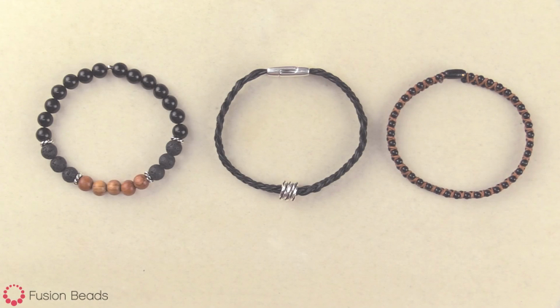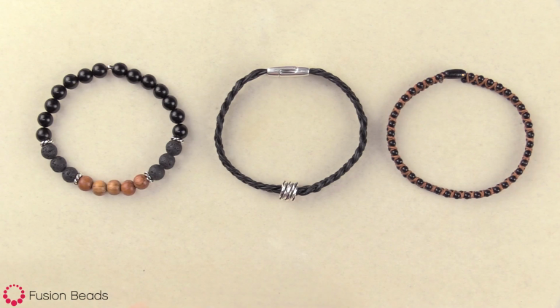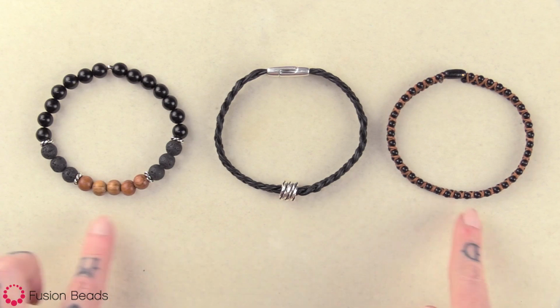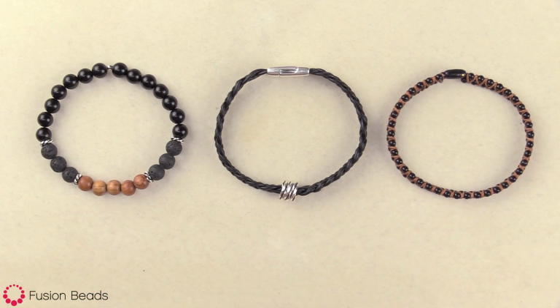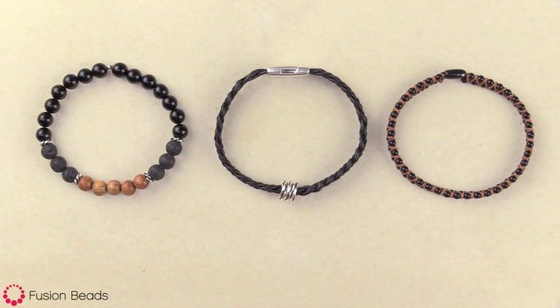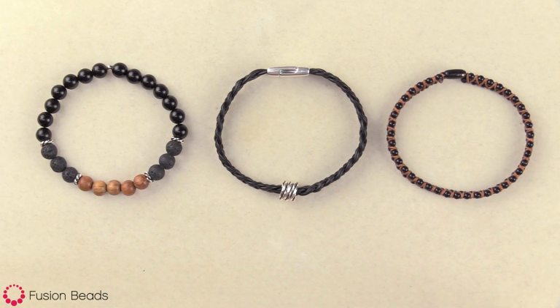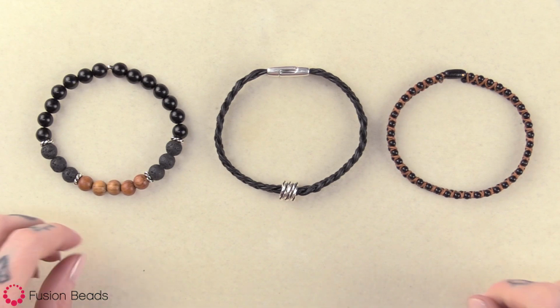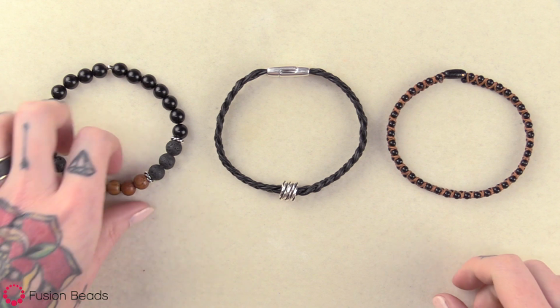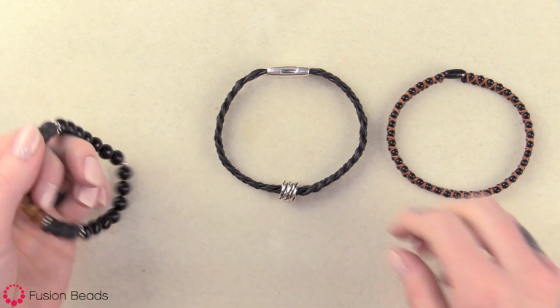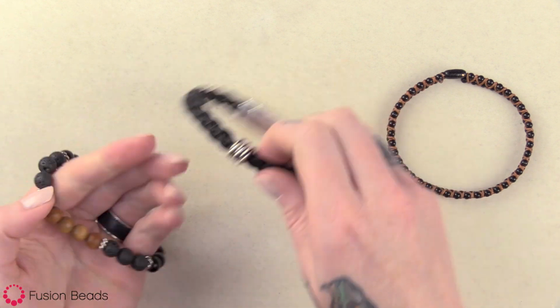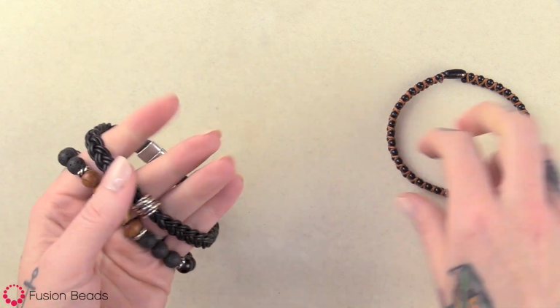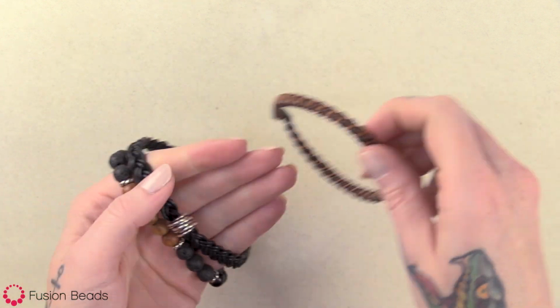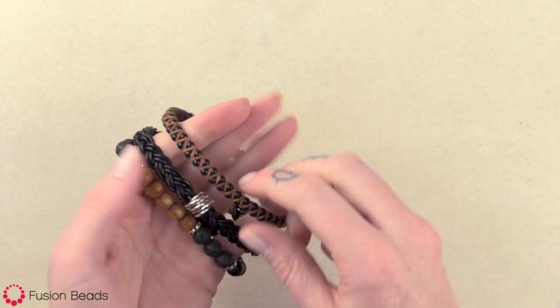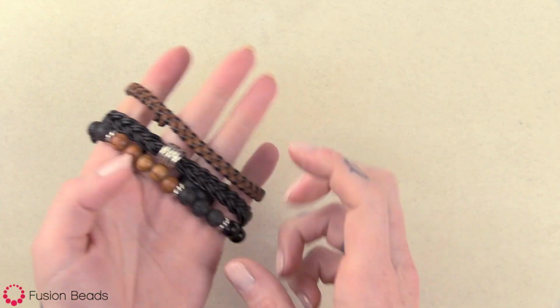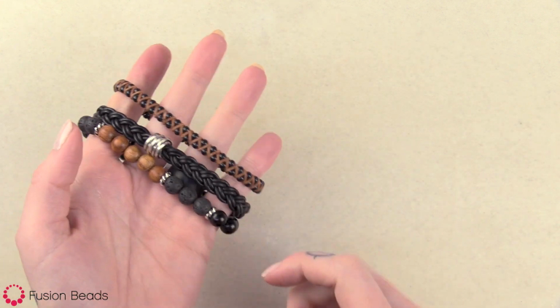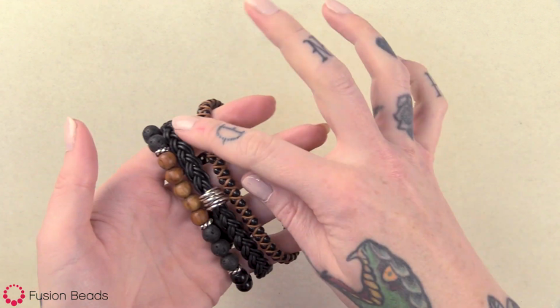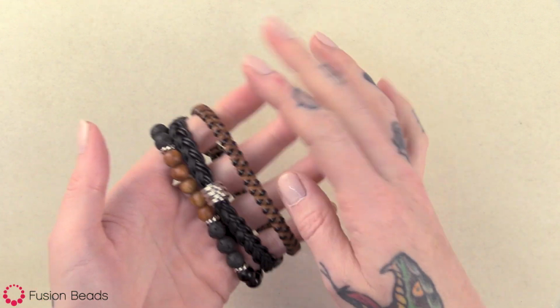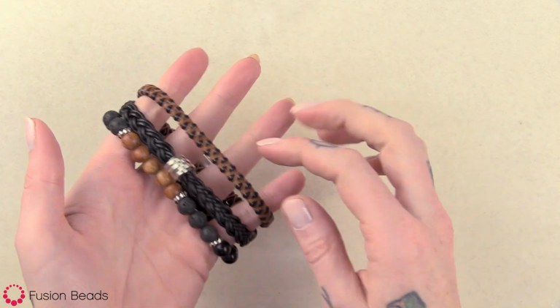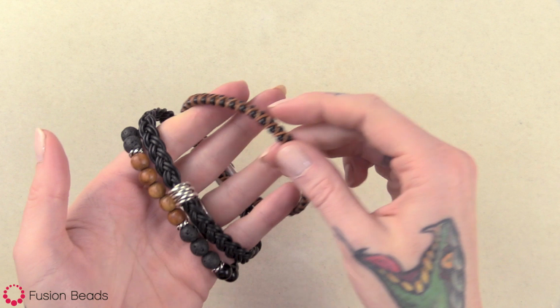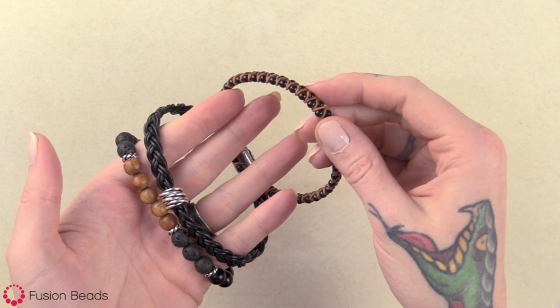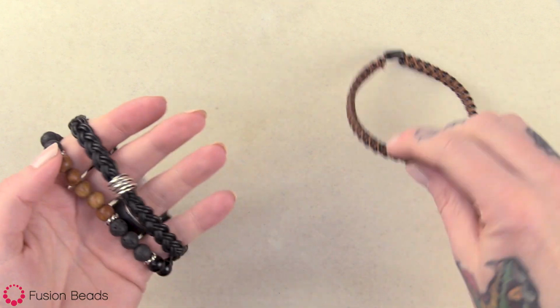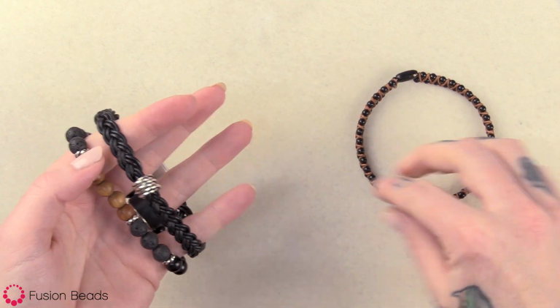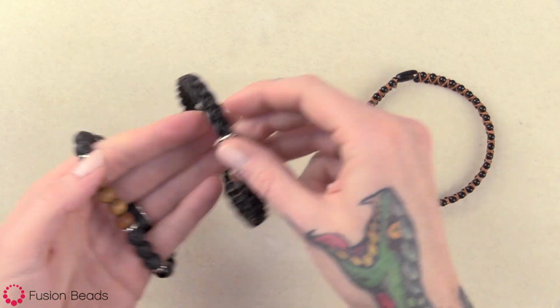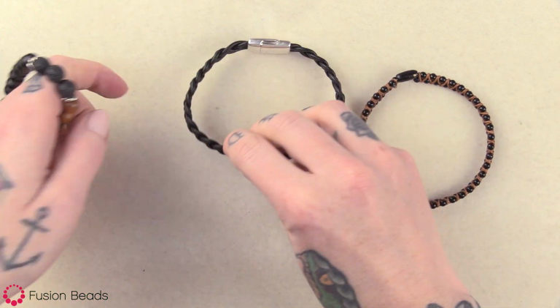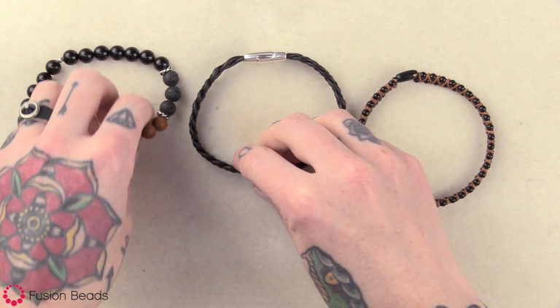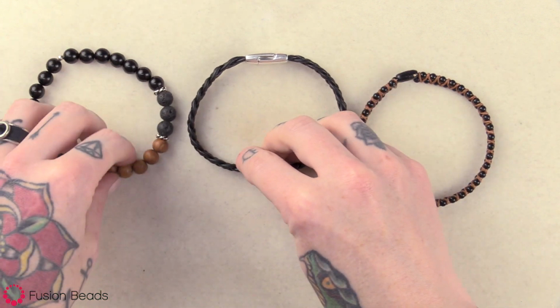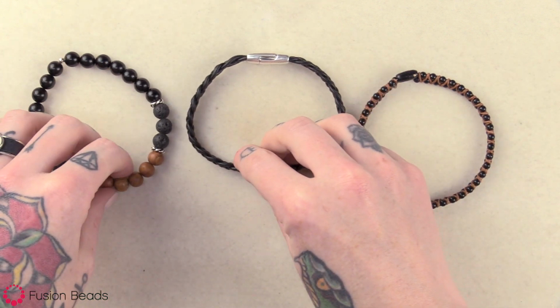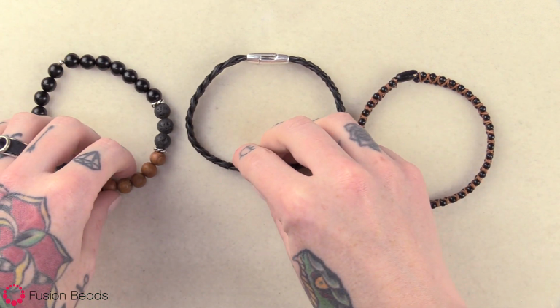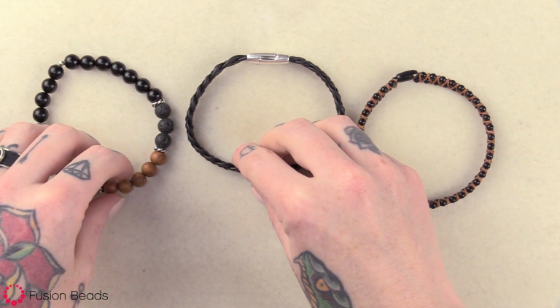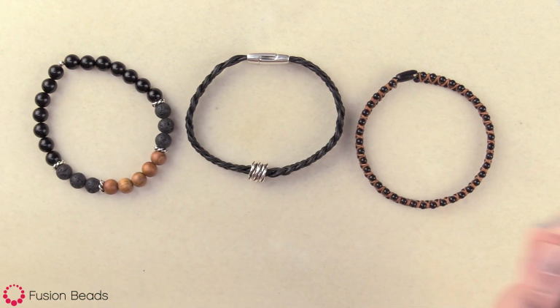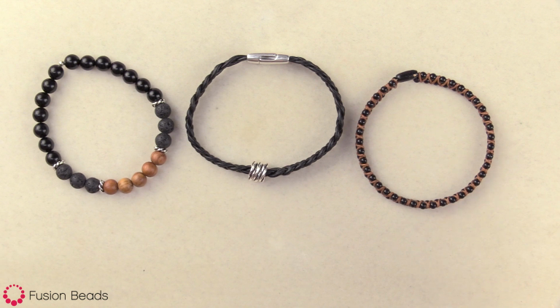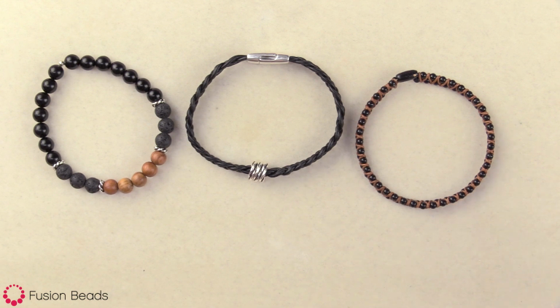Now you can see you have your three bracelets for your stone and leather bracelet set. You can wear them all together for a fun look or you can also just wear them individually. You can find all of the tools and materials to make this set at FusionBeads.com.